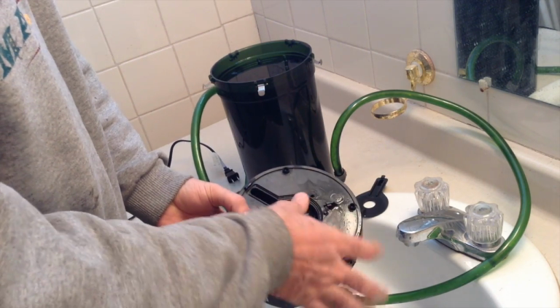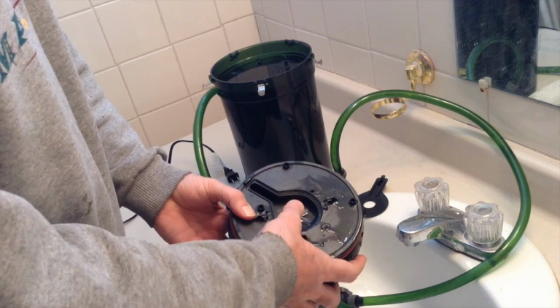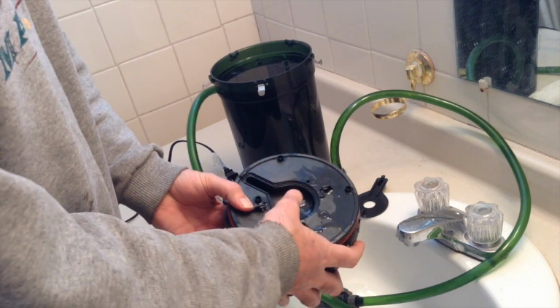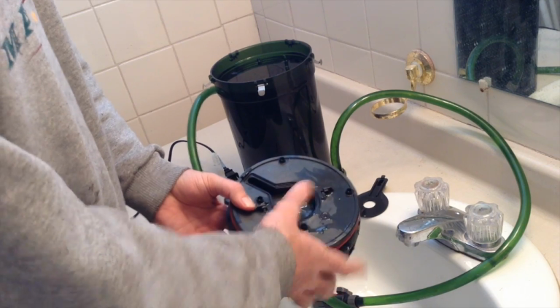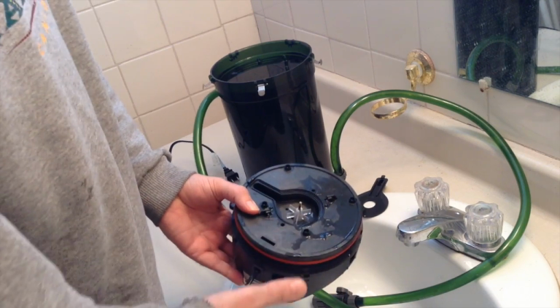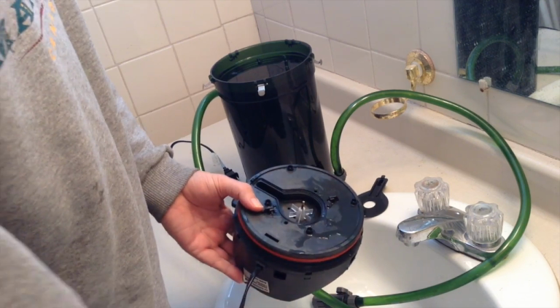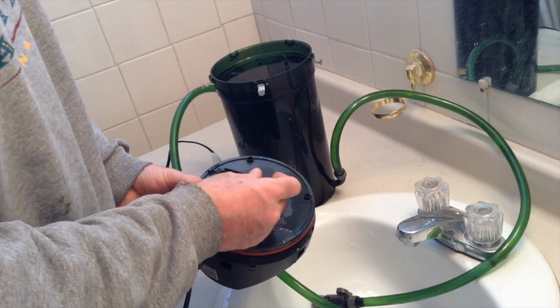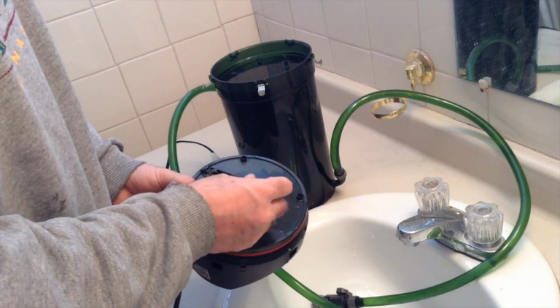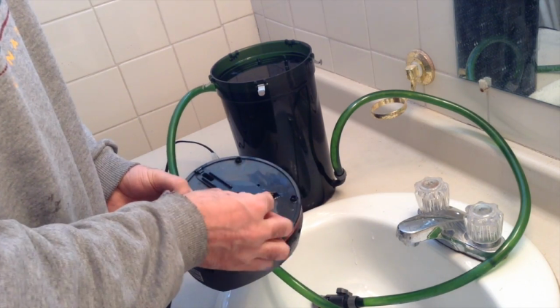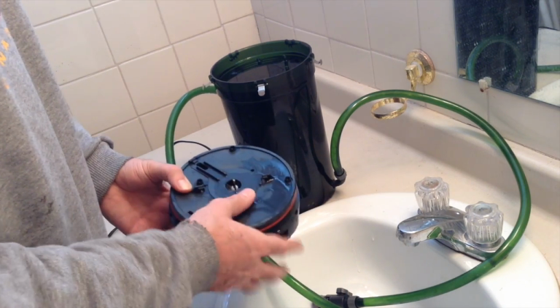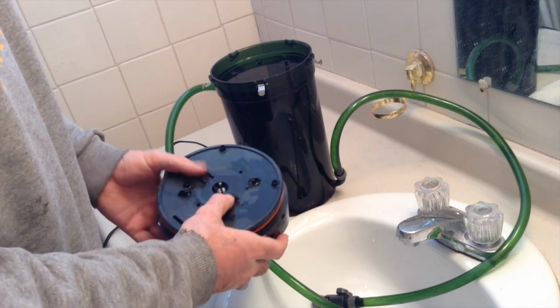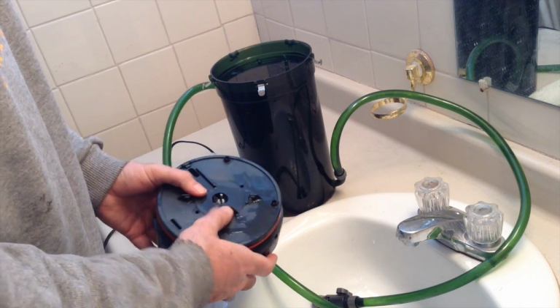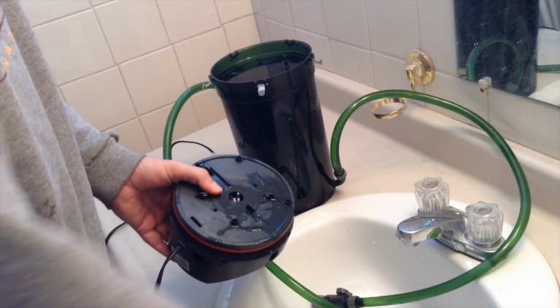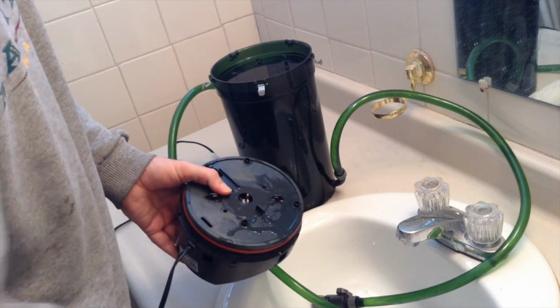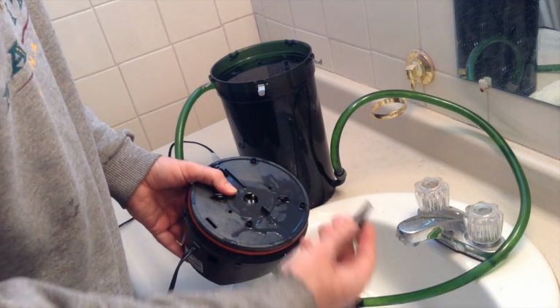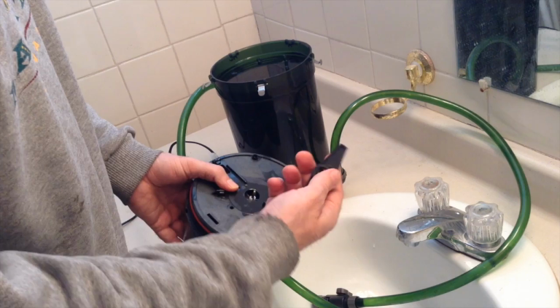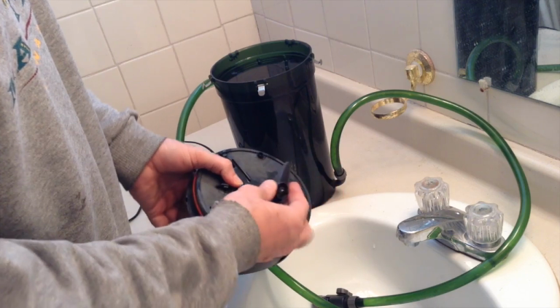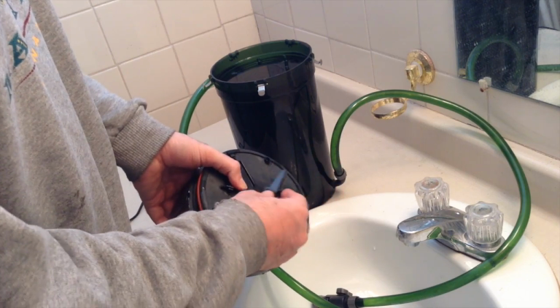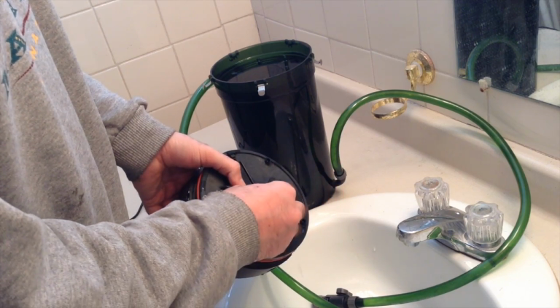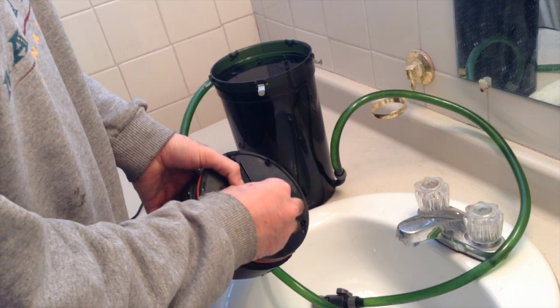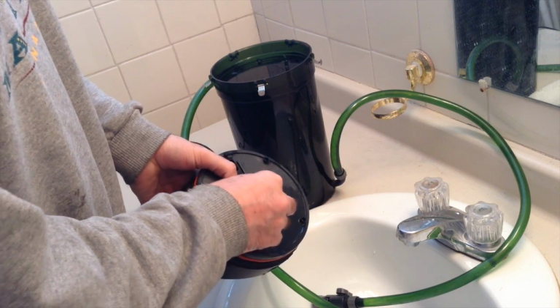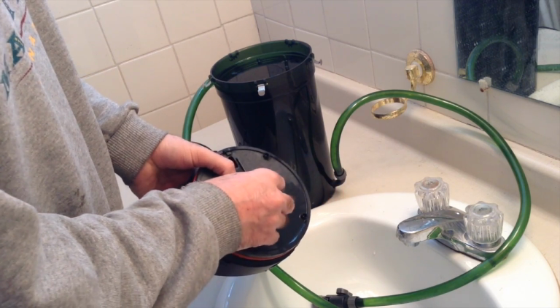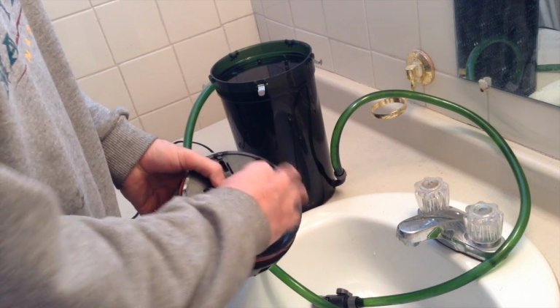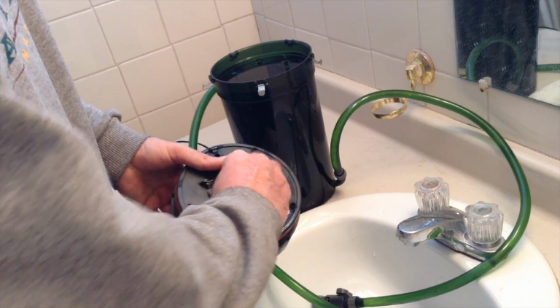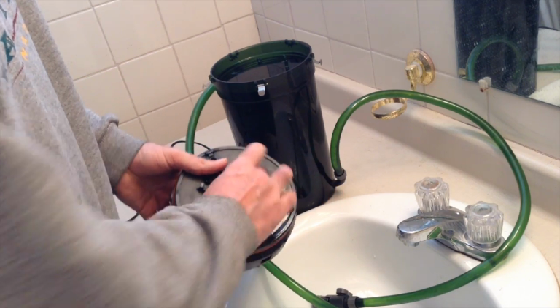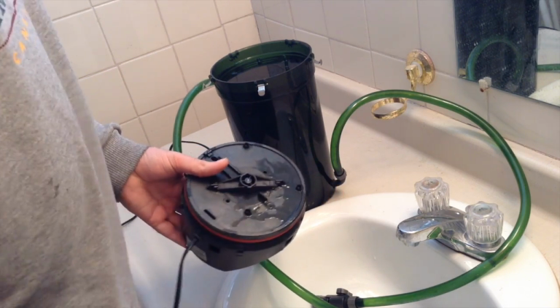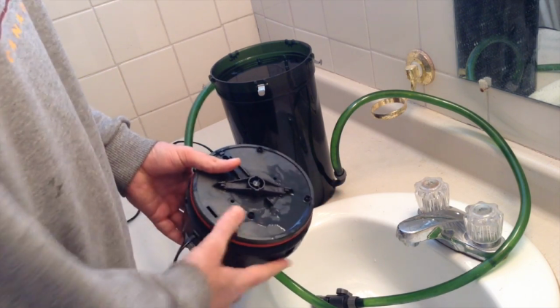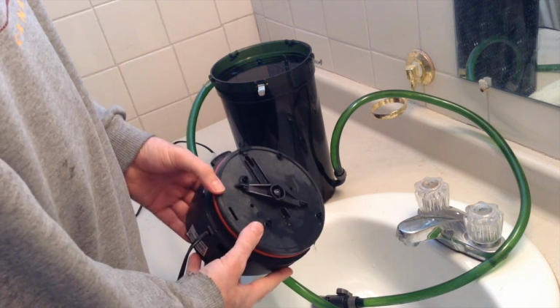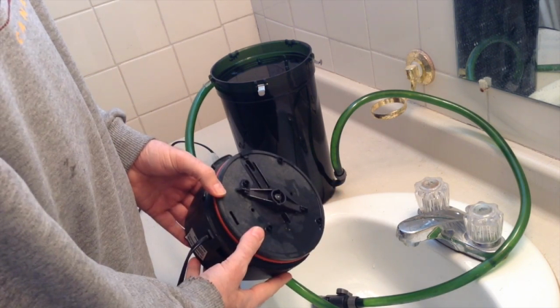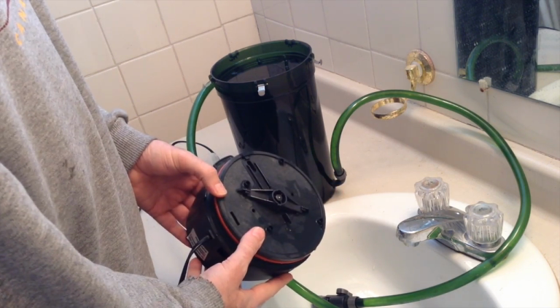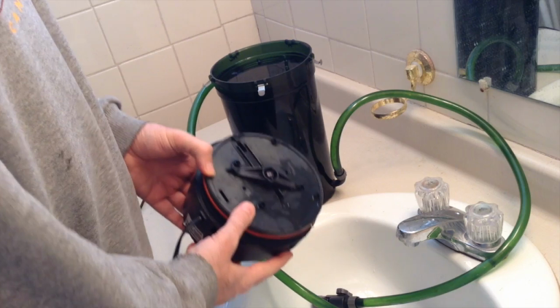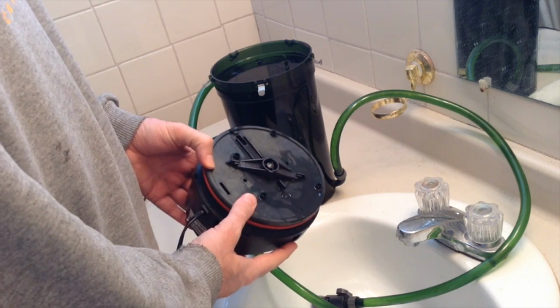Make sure you push it right down in, the piece goes back on, centered, click it down and we're good to go!